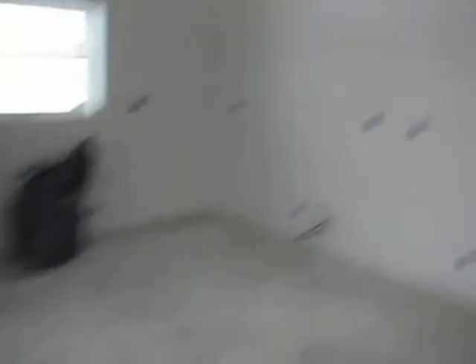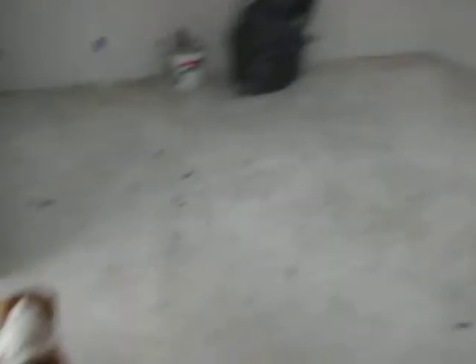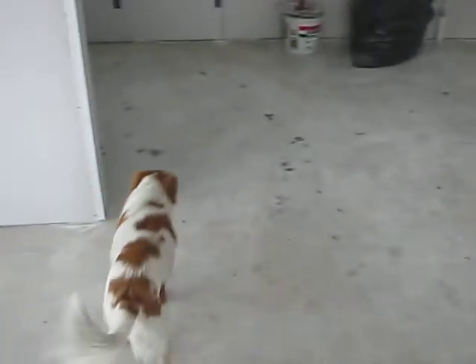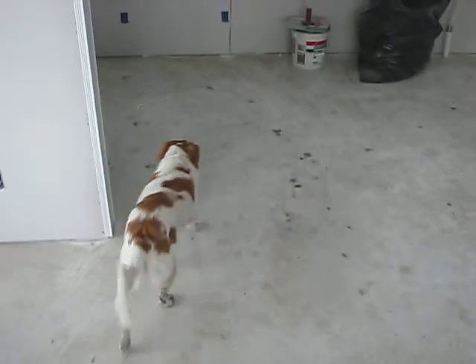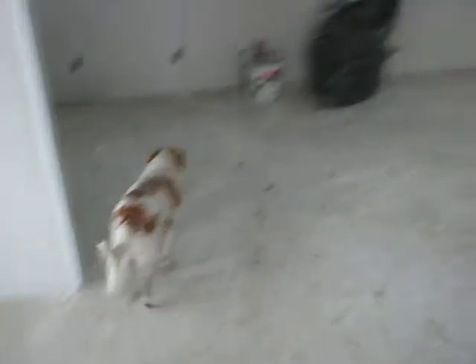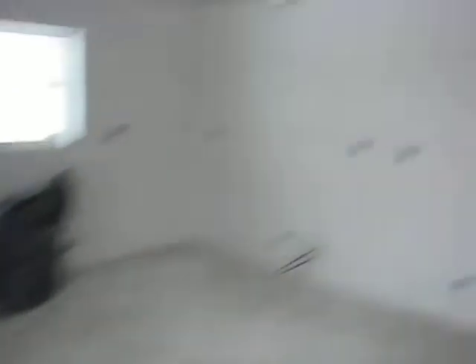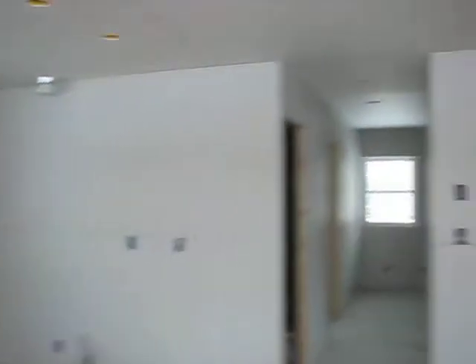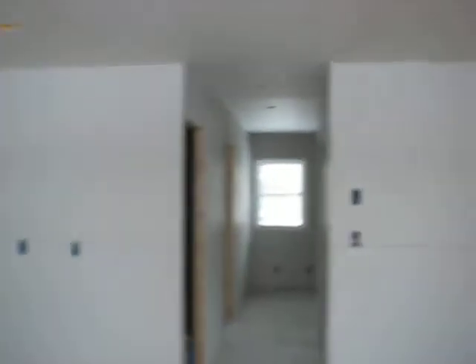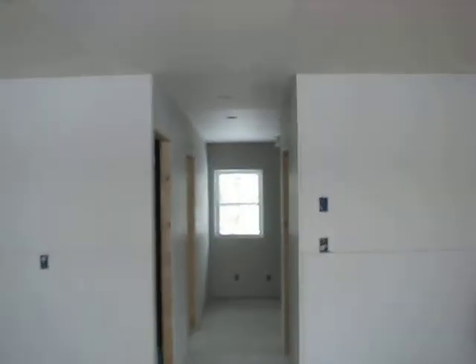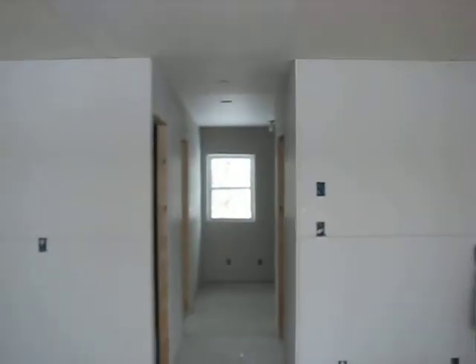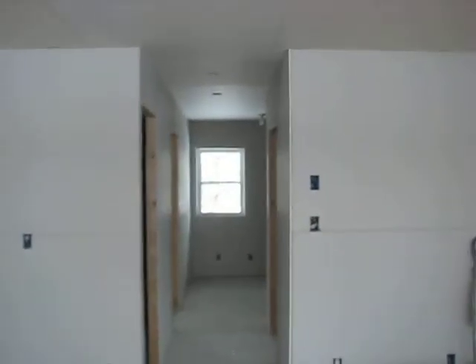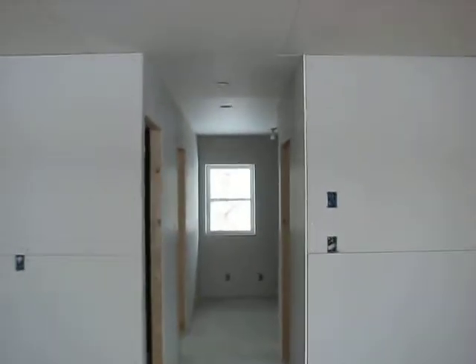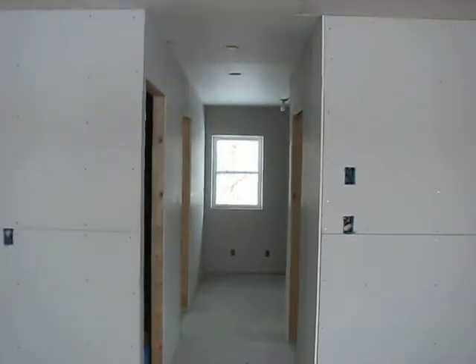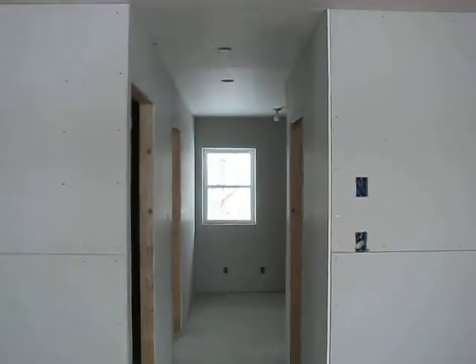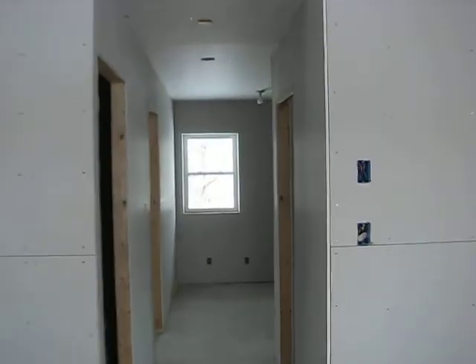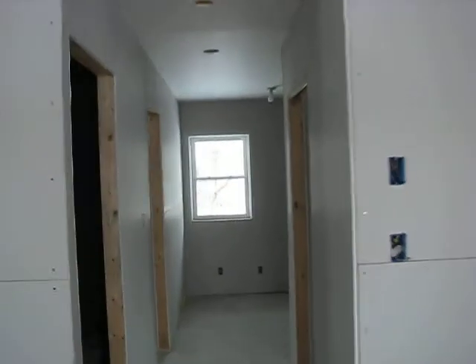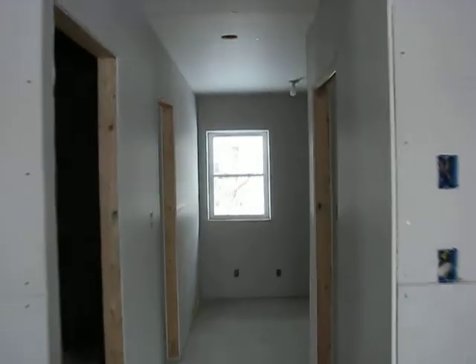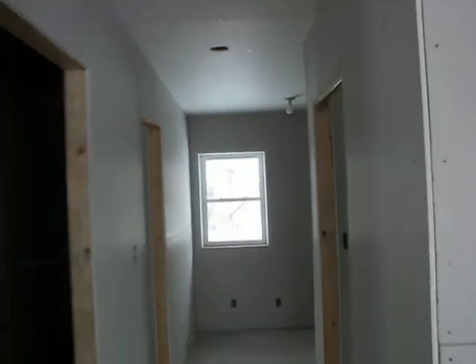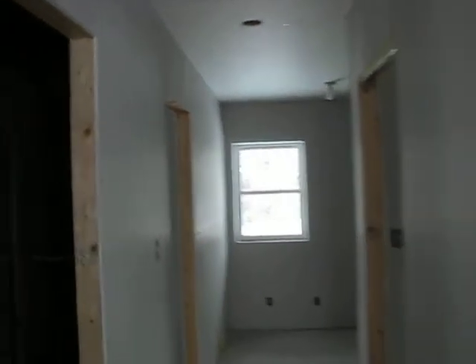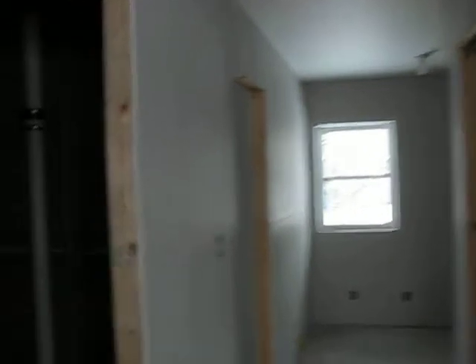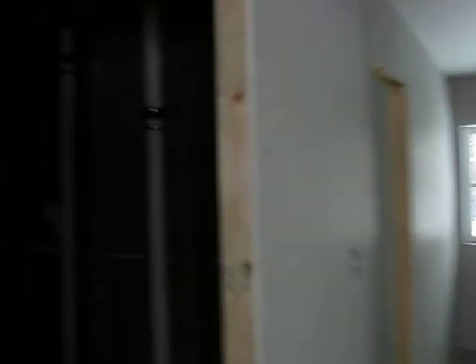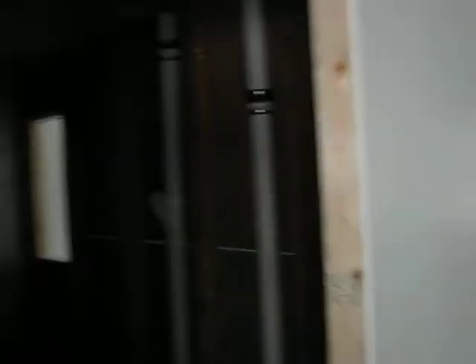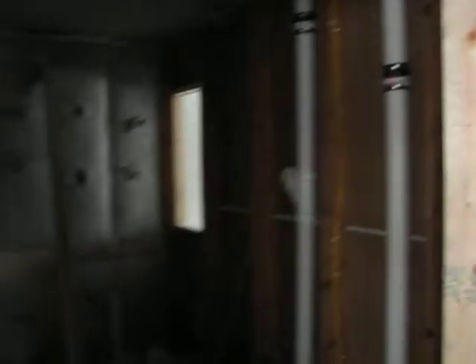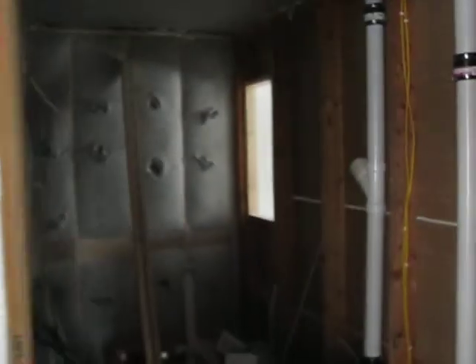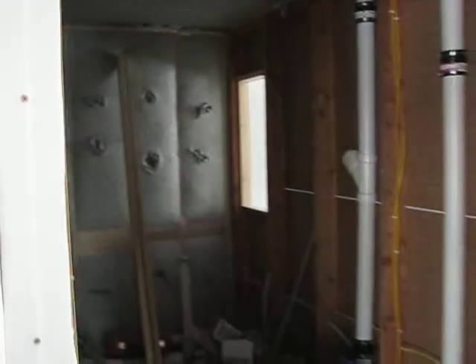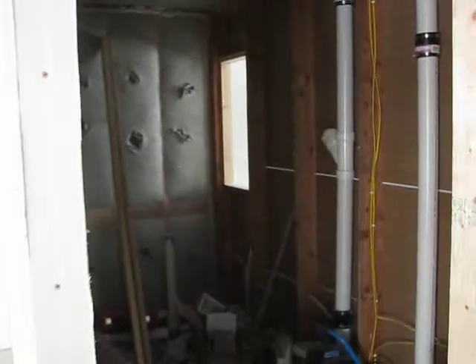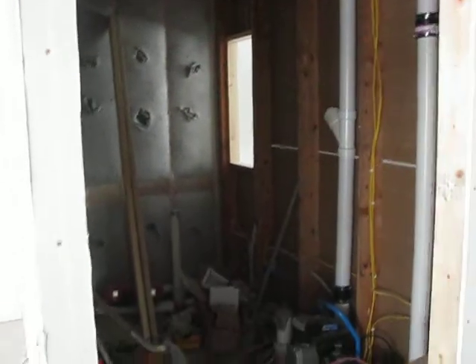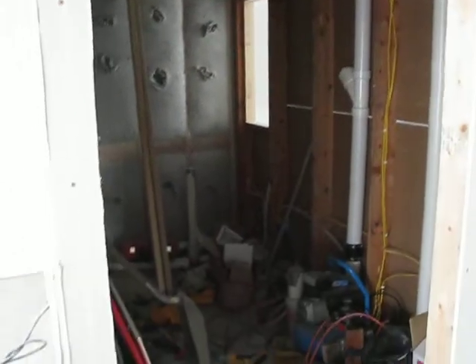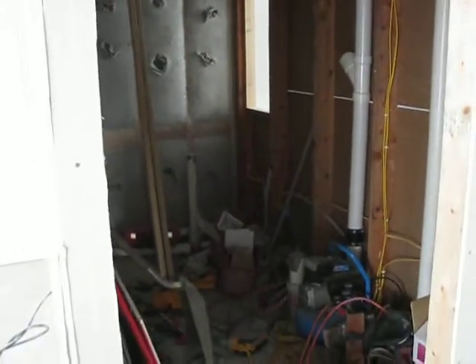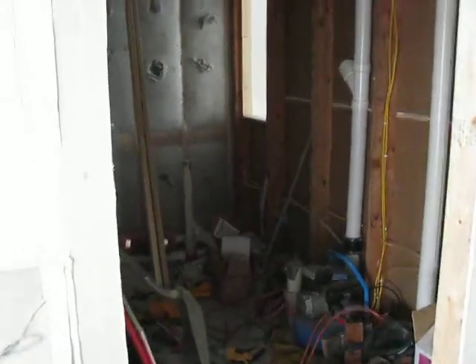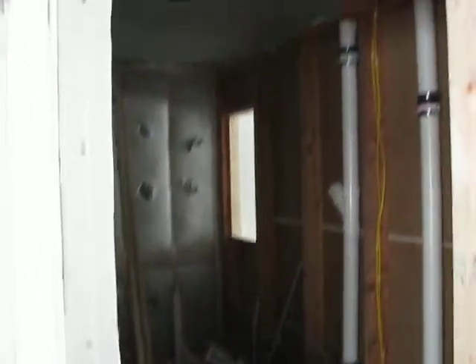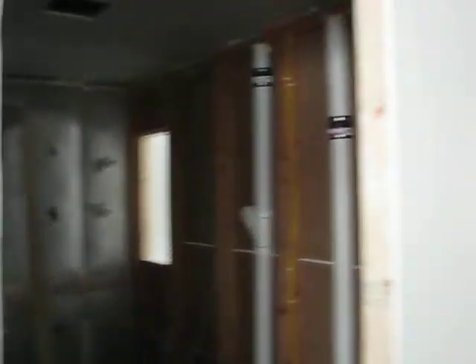That was Sadie. Down the hallway we go. Bathroom on the left. The only room that hasn't been sheetrocked, which is just kind of the junk room now.